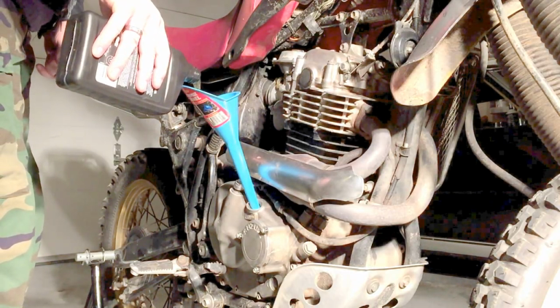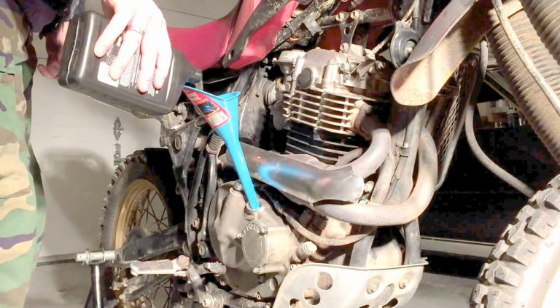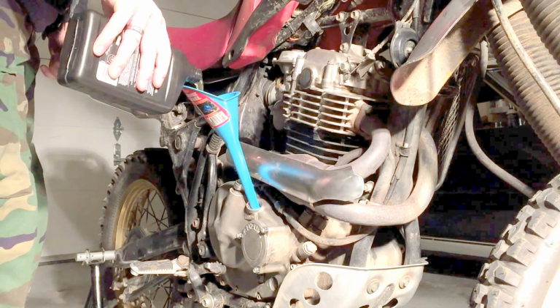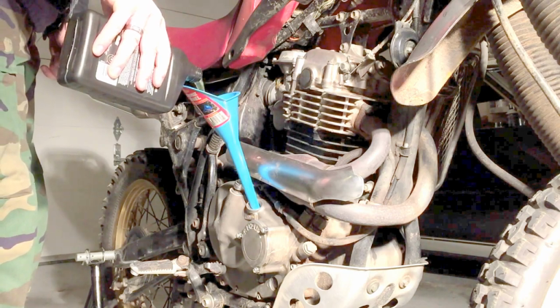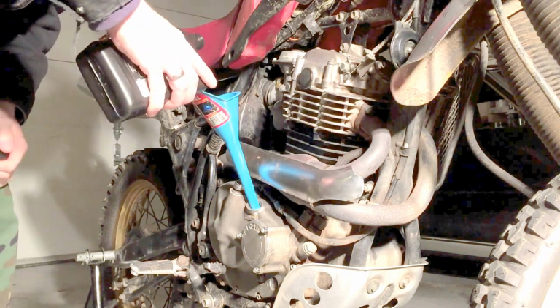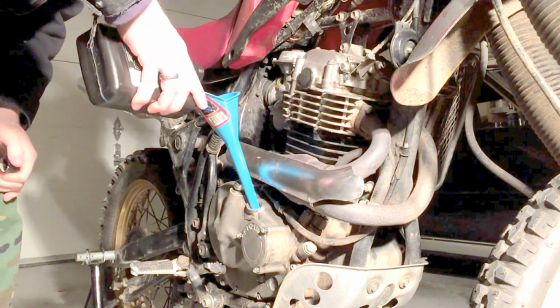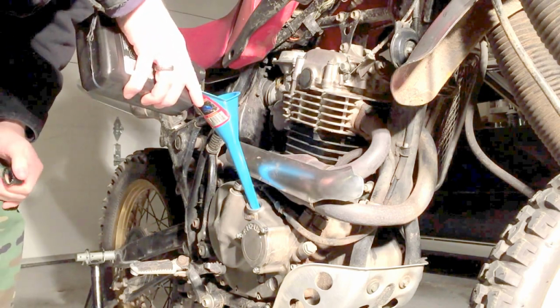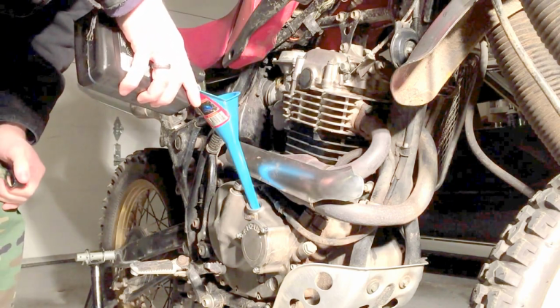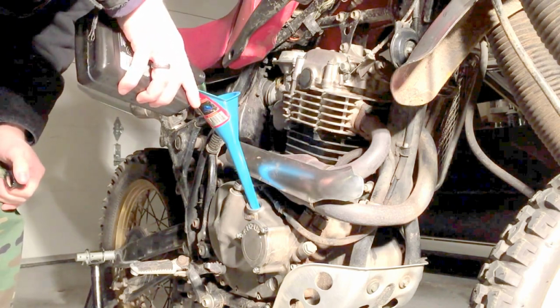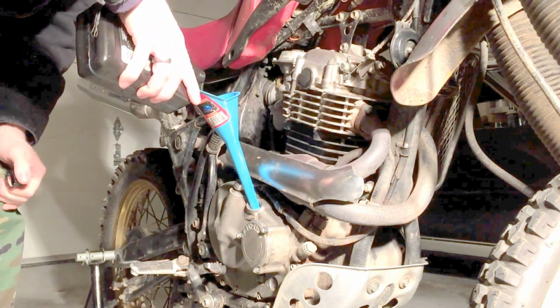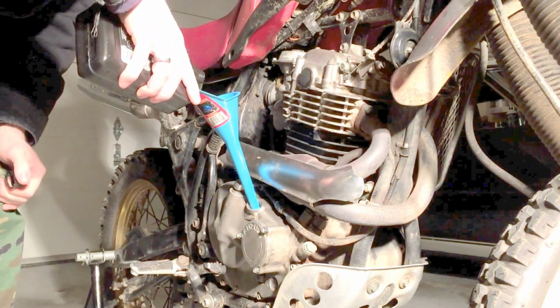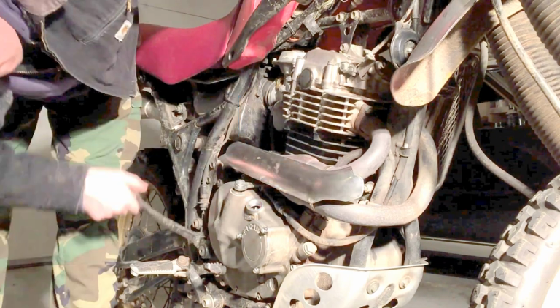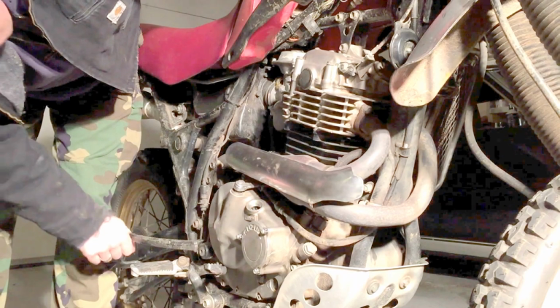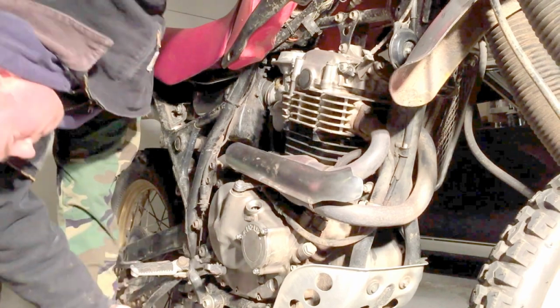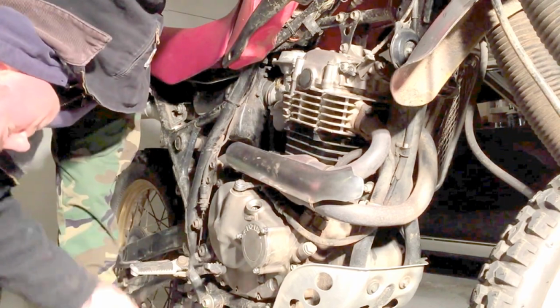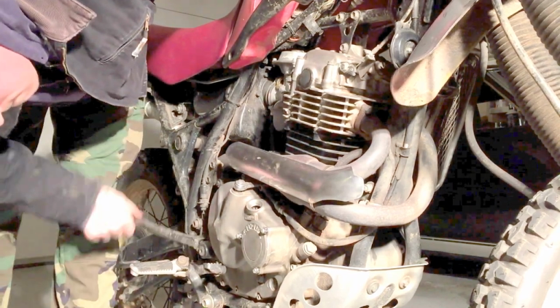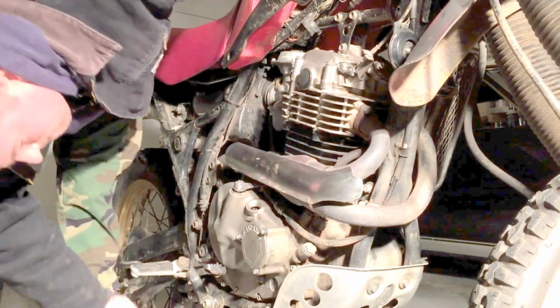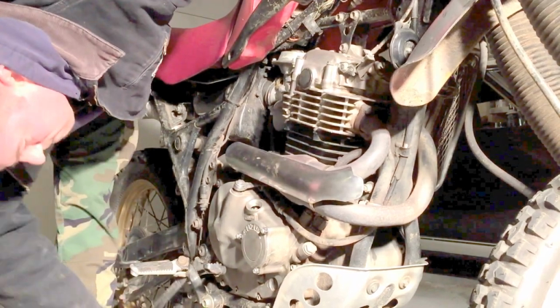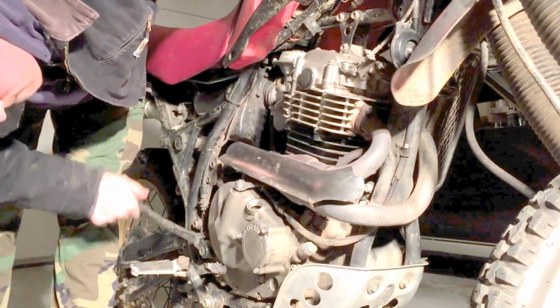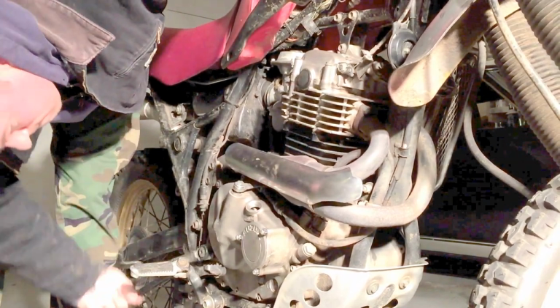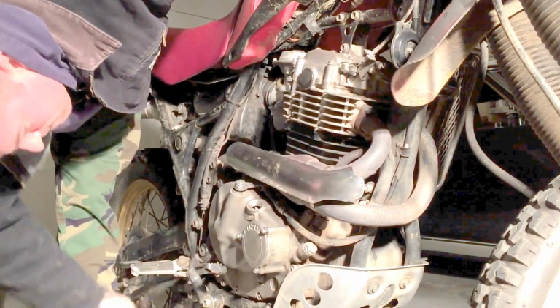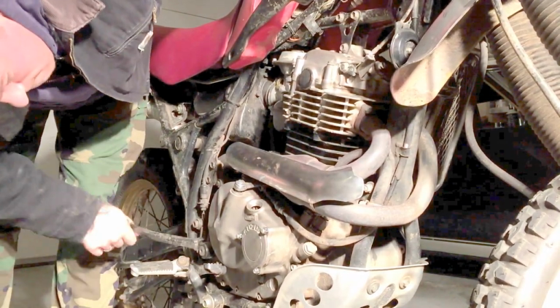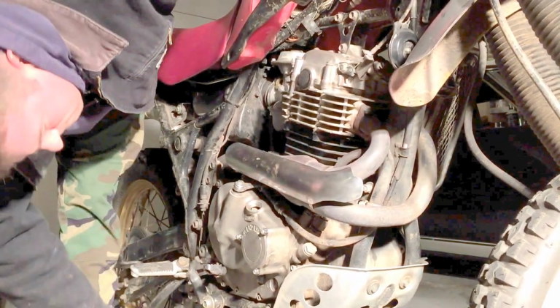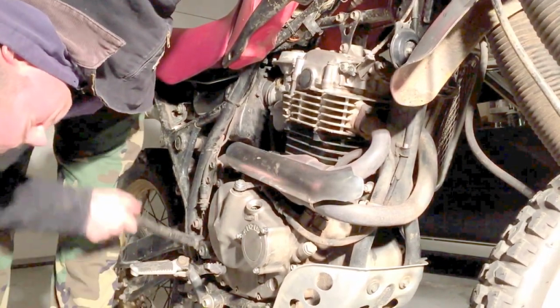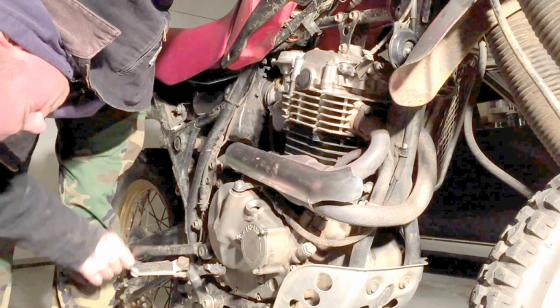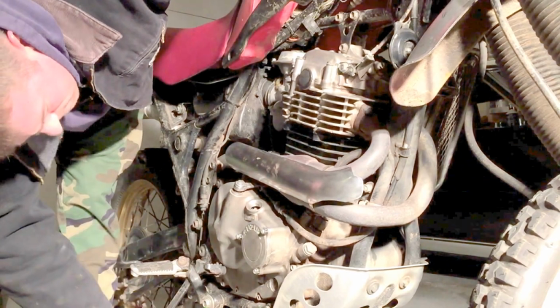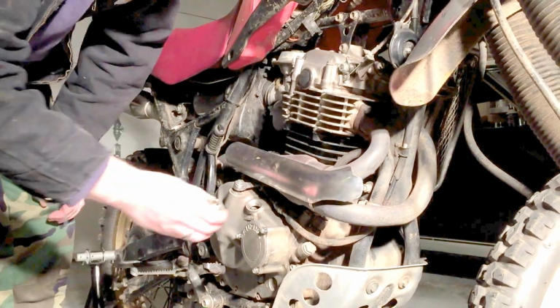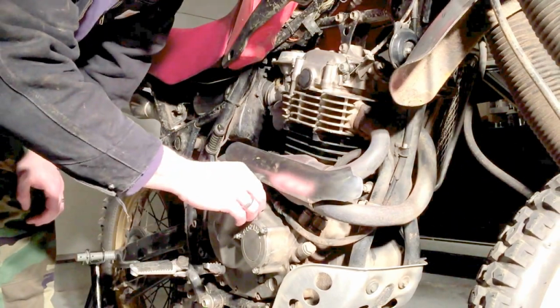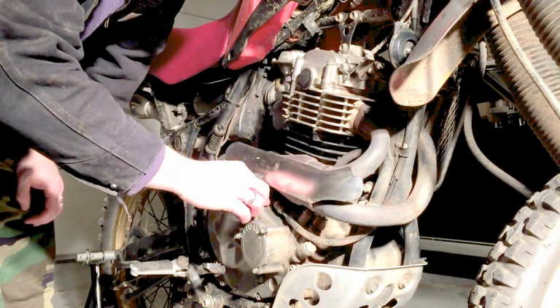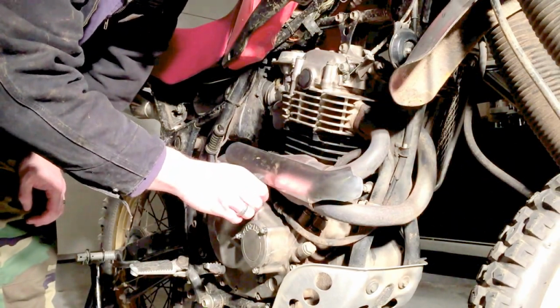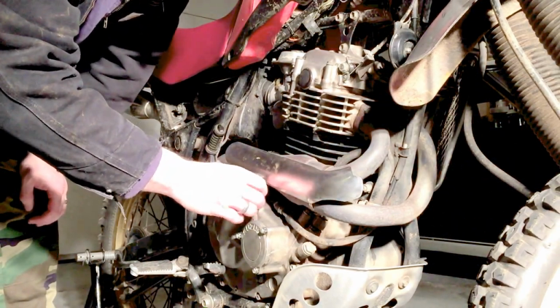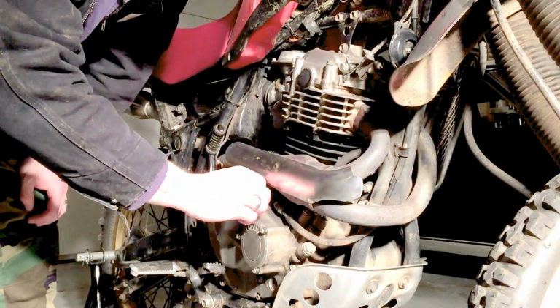Replenish with fluids — two quarts. And the rest is mystery oil. Not marbles. My own. Put the drain plug back on.